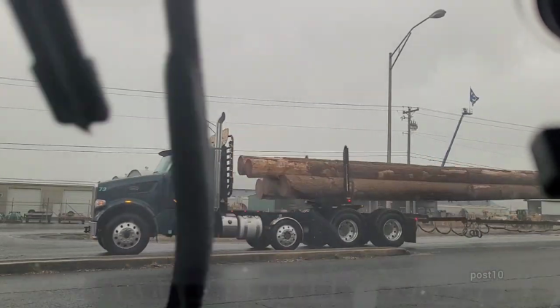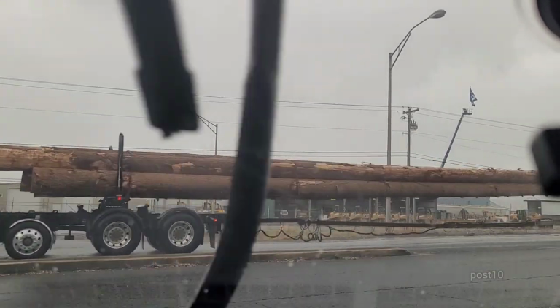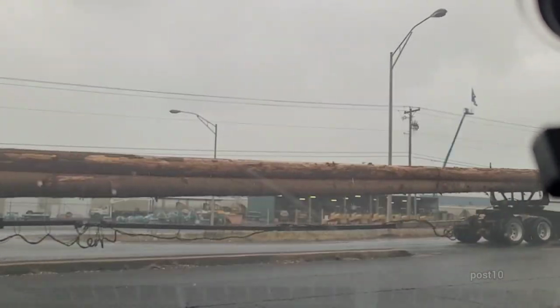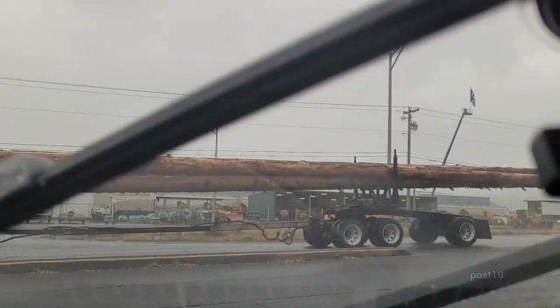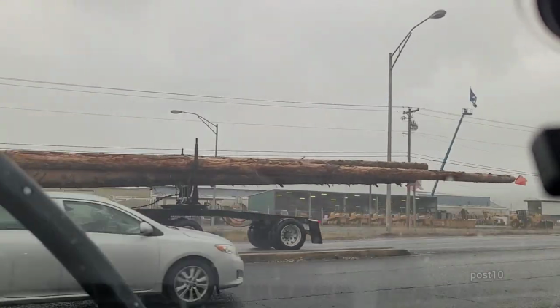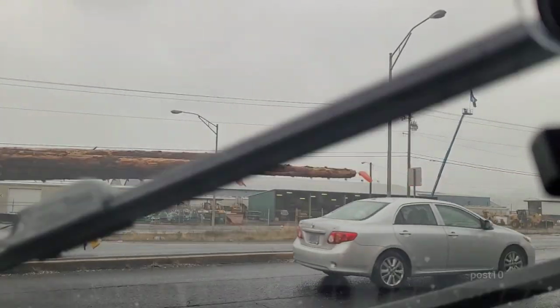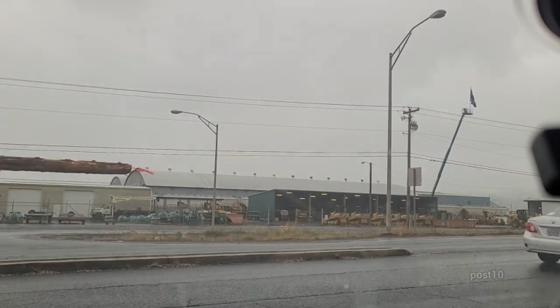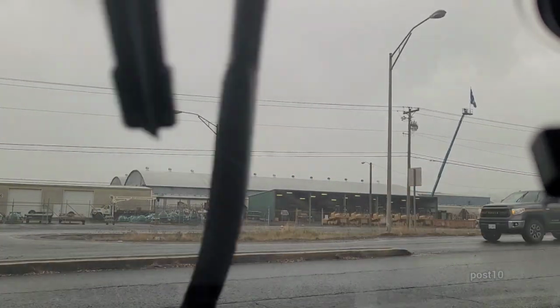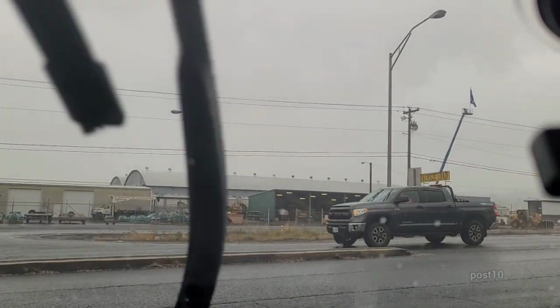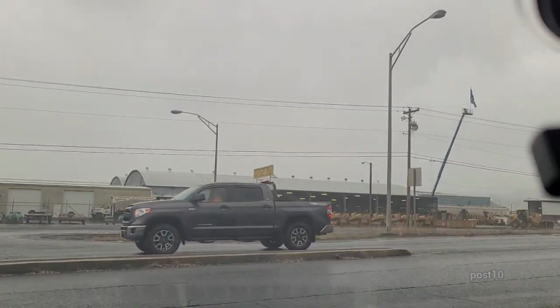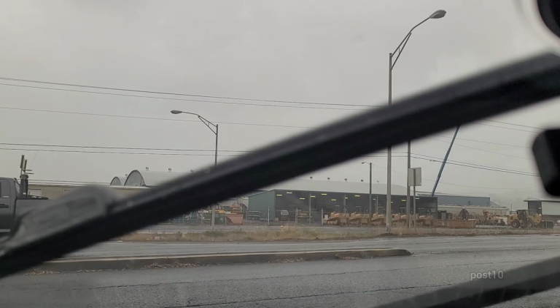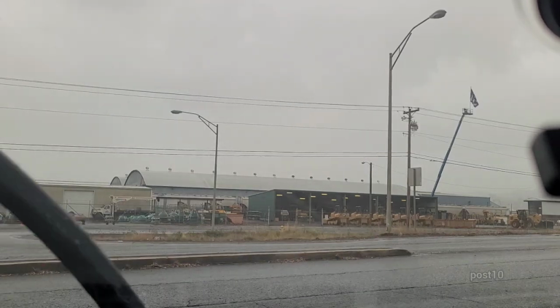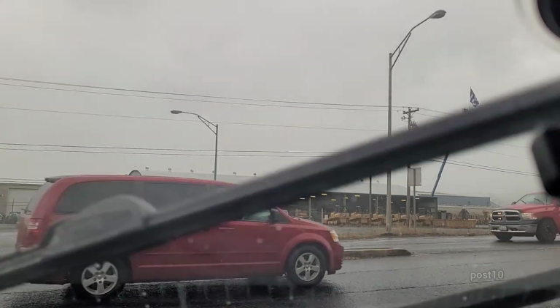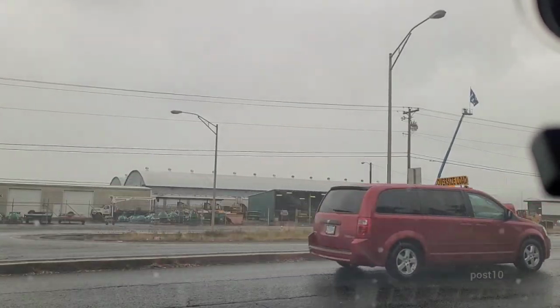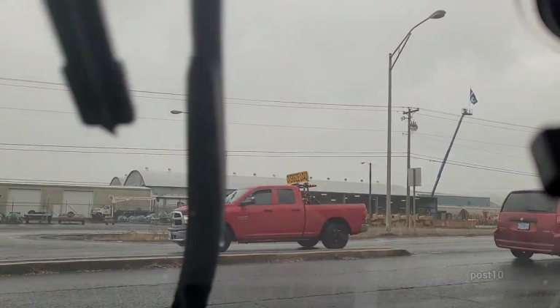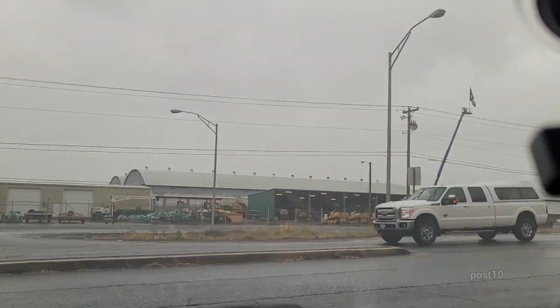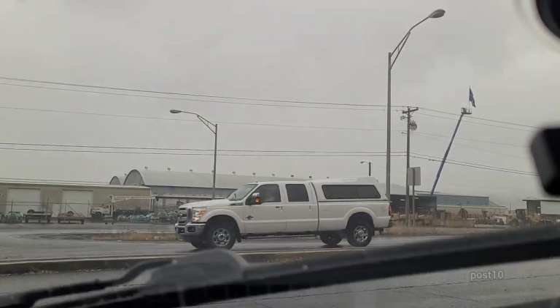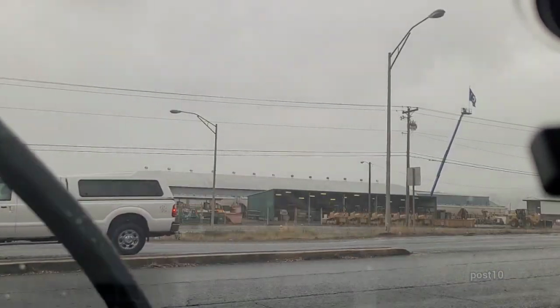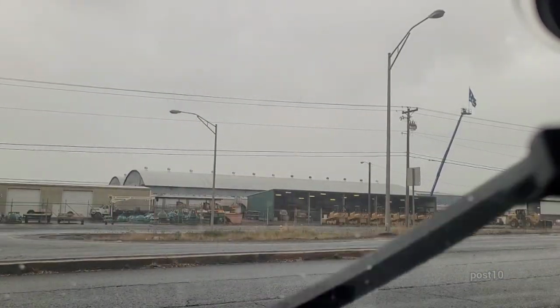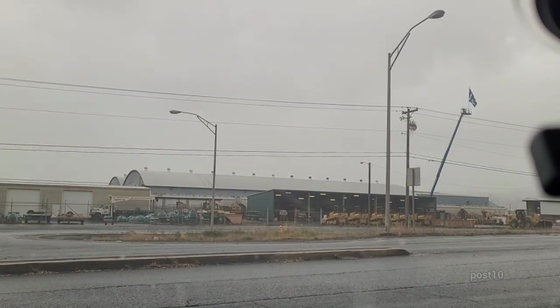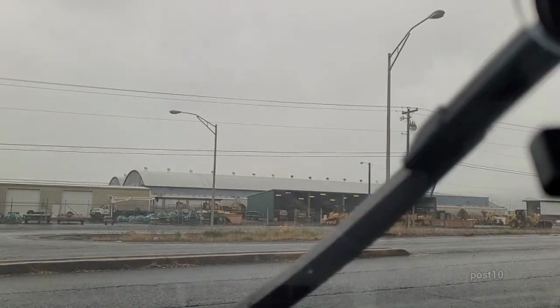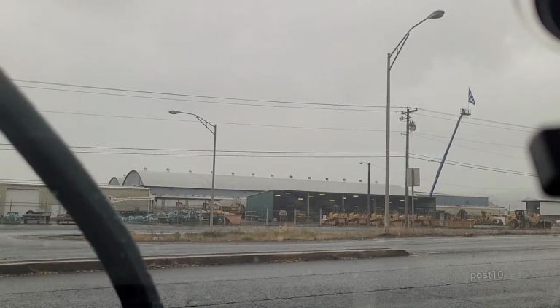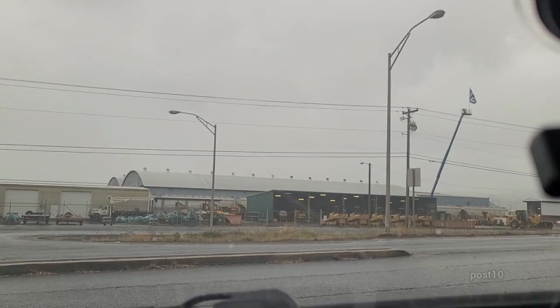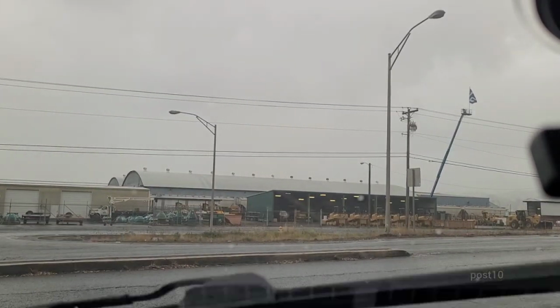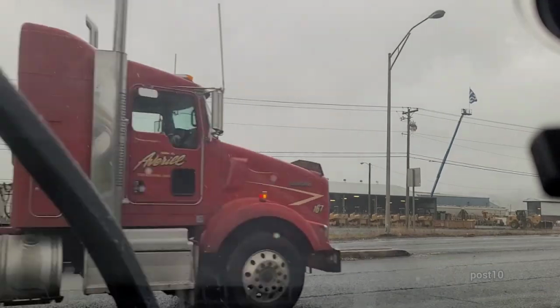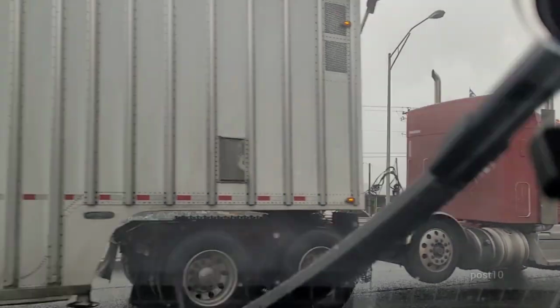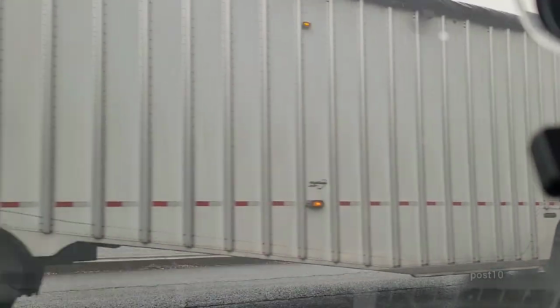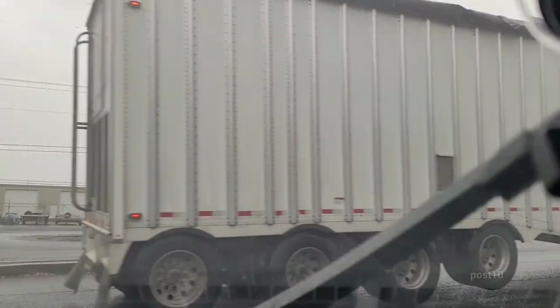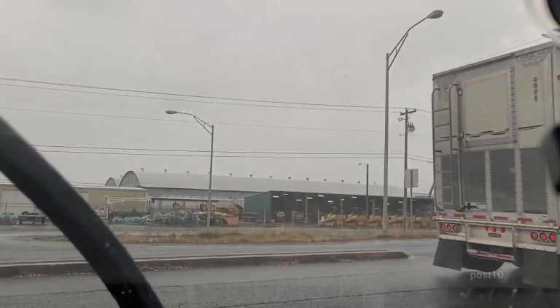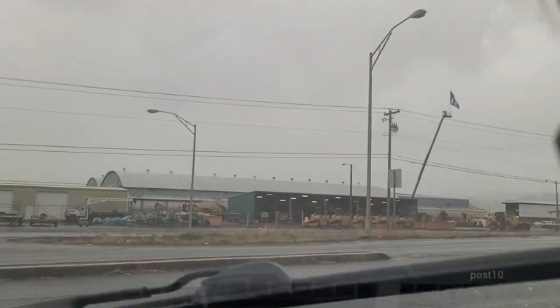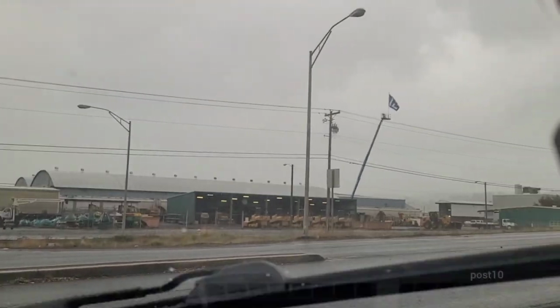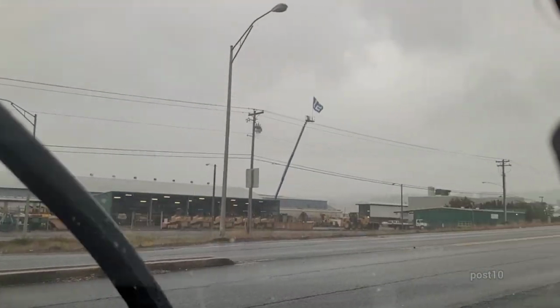There come some big logs with oversized load trucks following. And here comes a wood chip truck that we're going to be following. I'm used to a bunch of those at home.